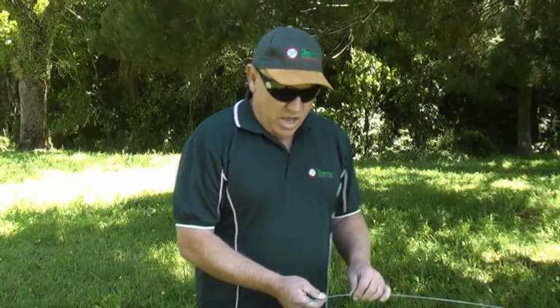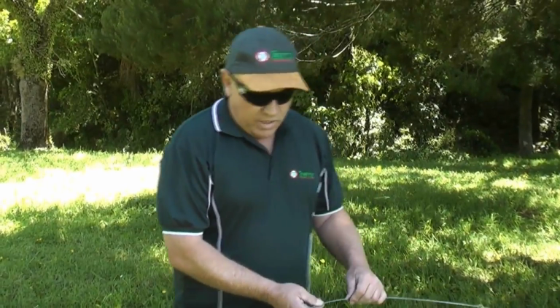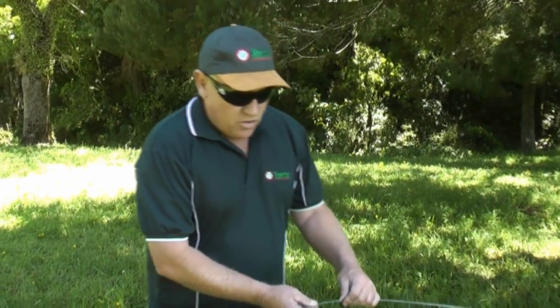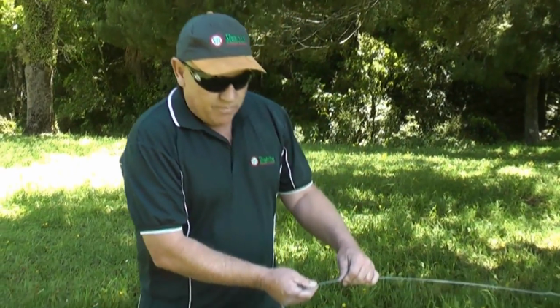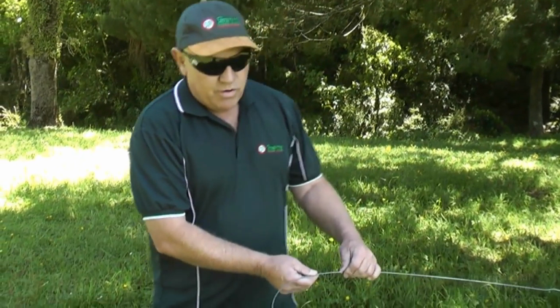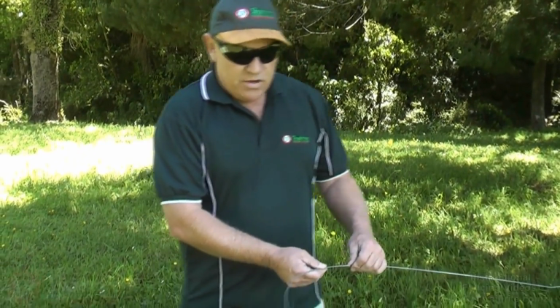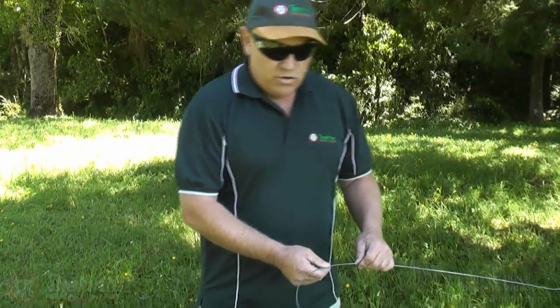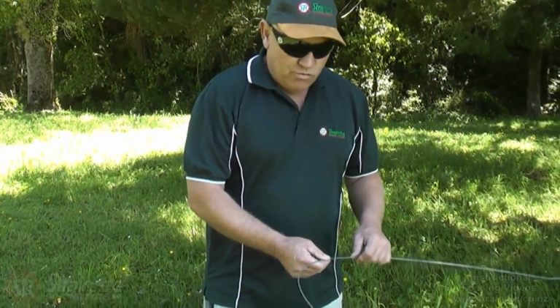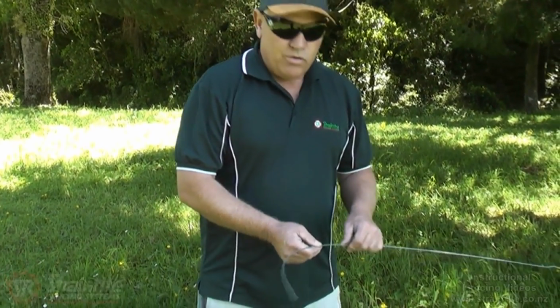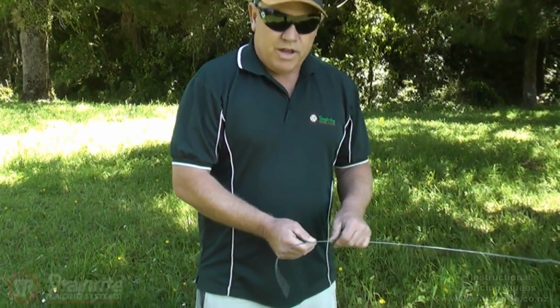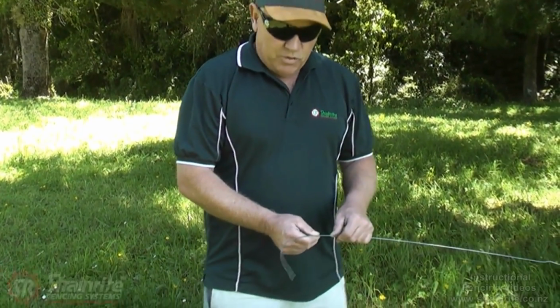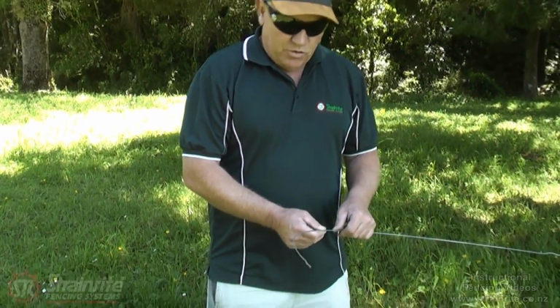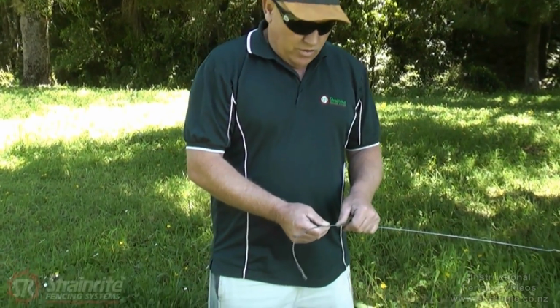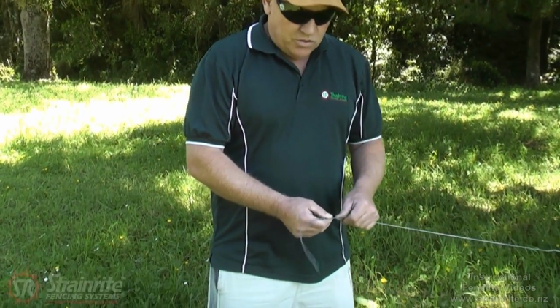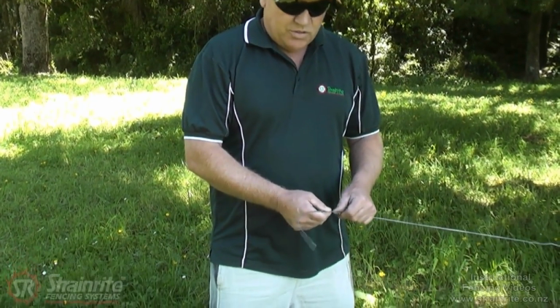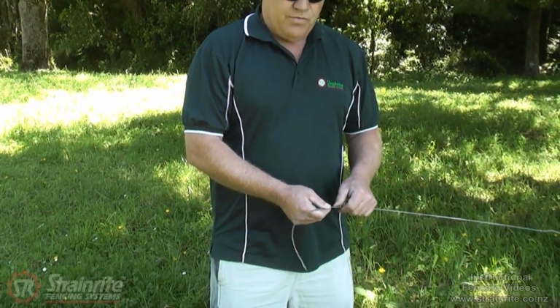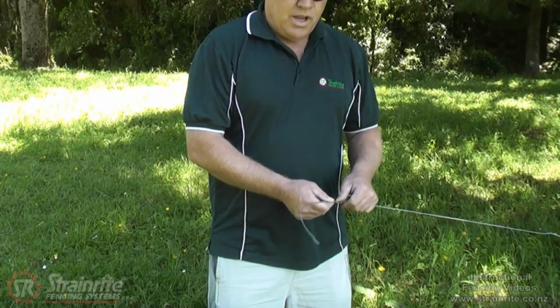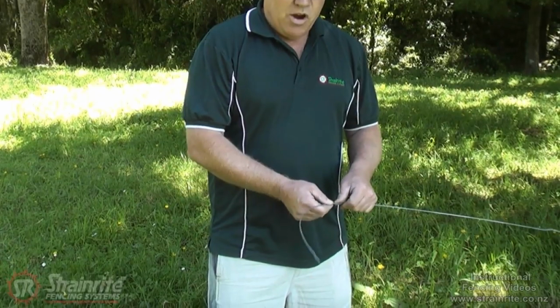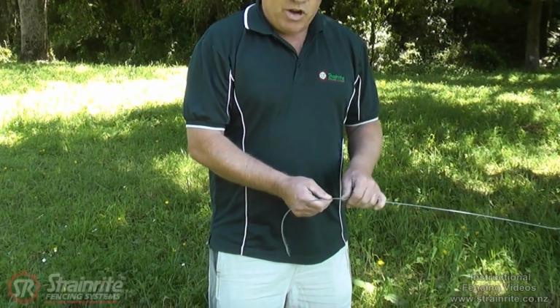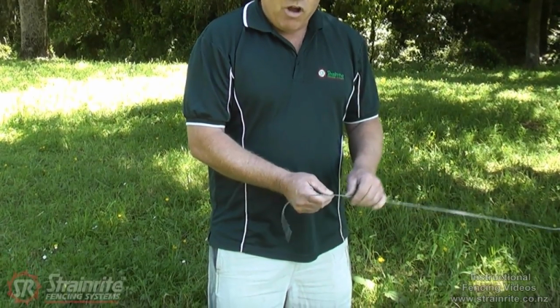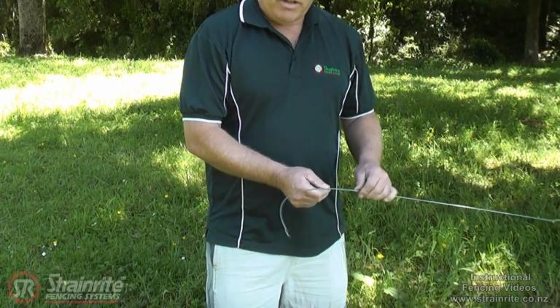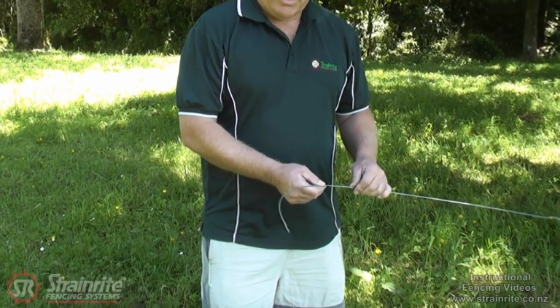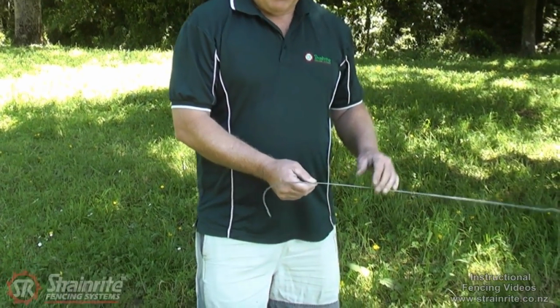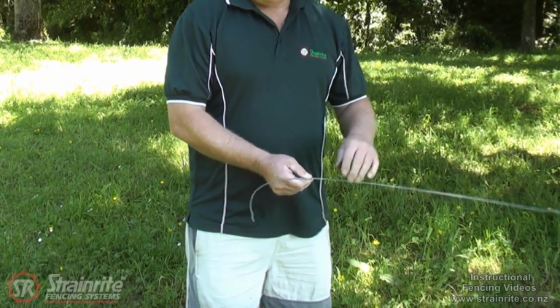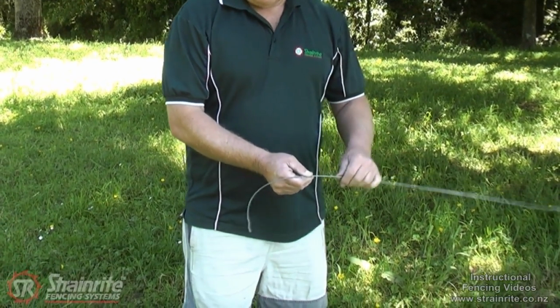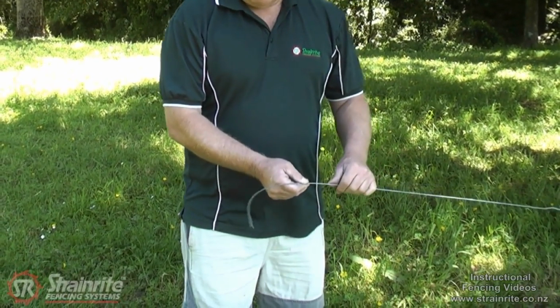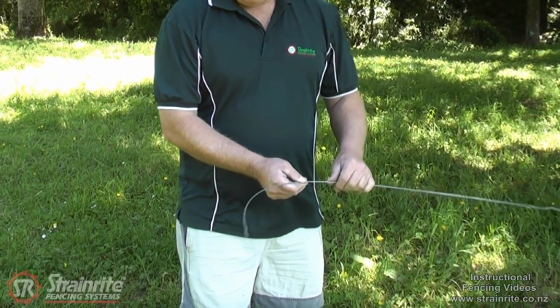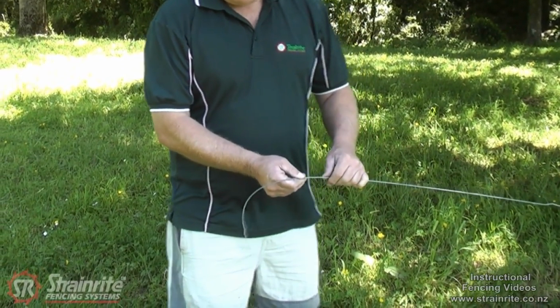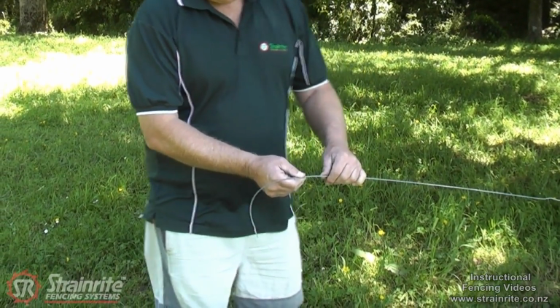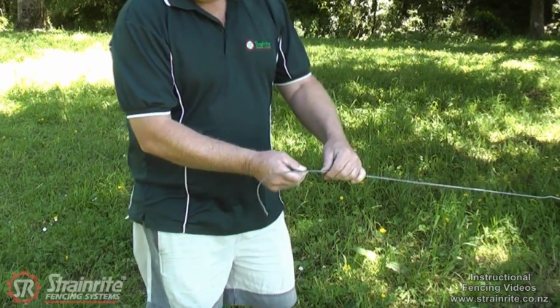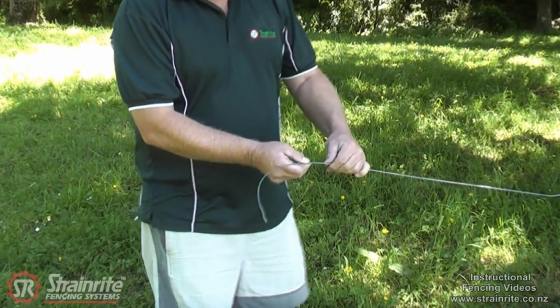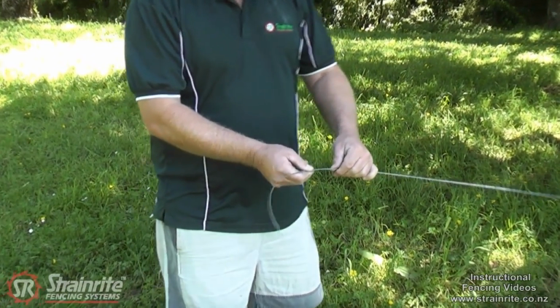Here we're going to tie a figure of eight knot. The rule of thumb when you're doing knots is under, over, under, over — except for the first bend on the figure eight, which is the exception to the rule.